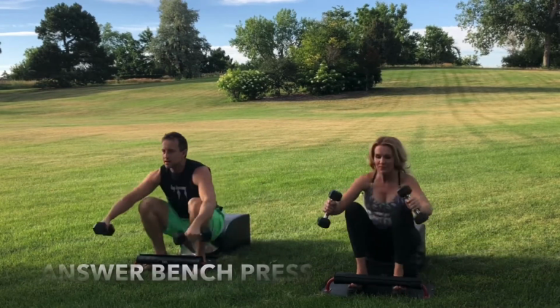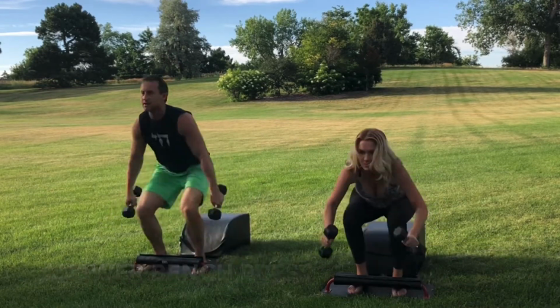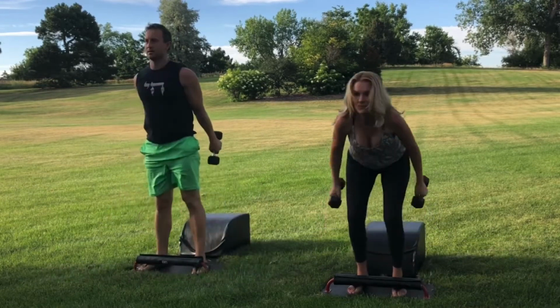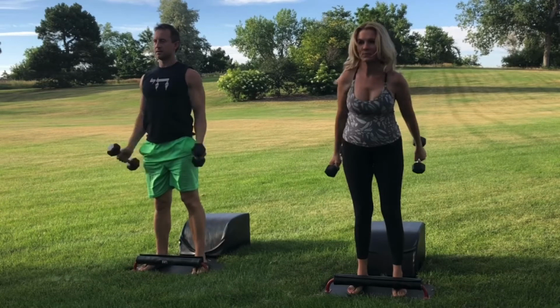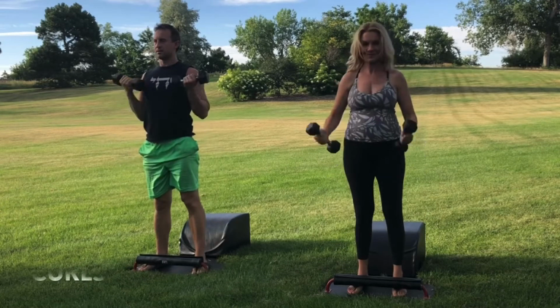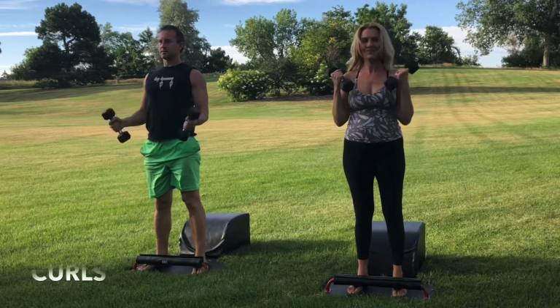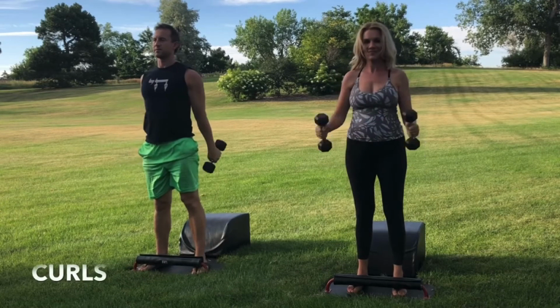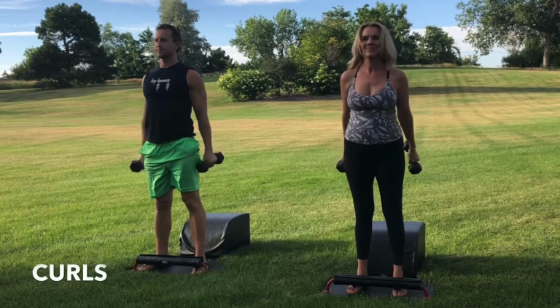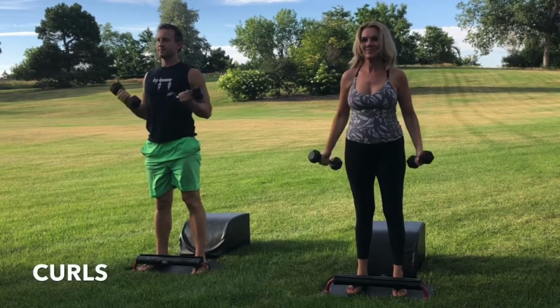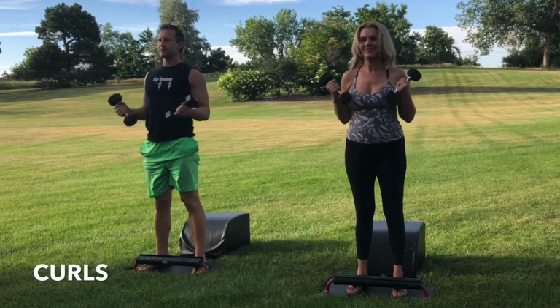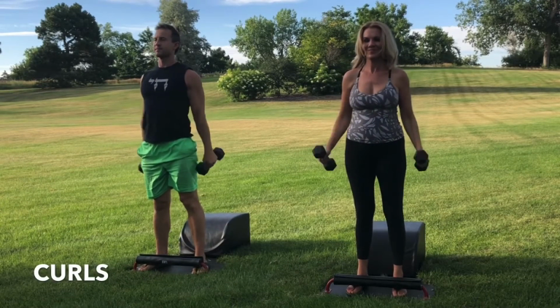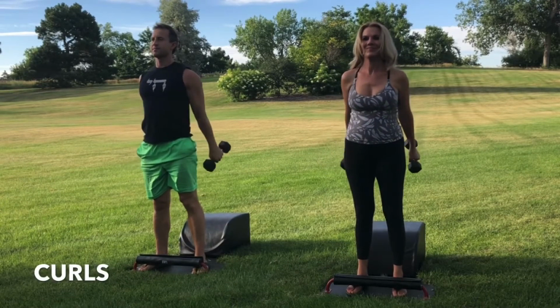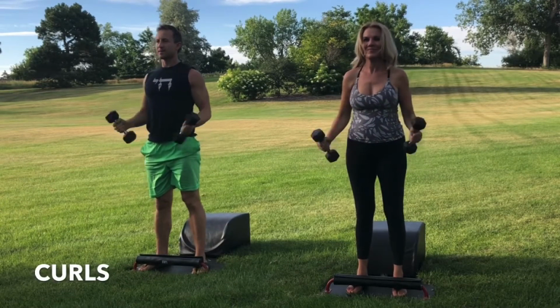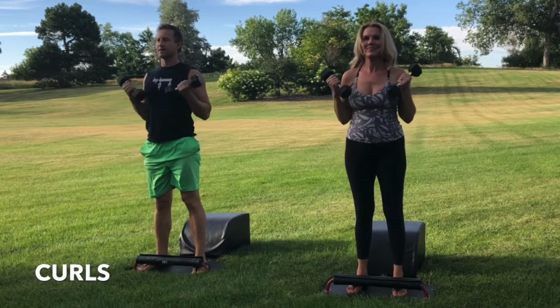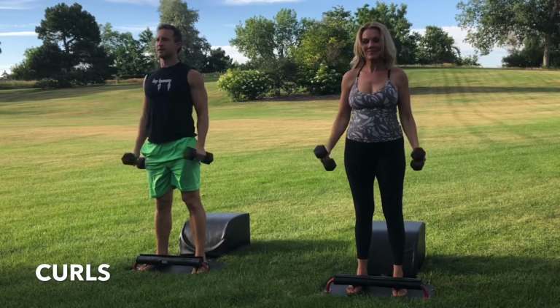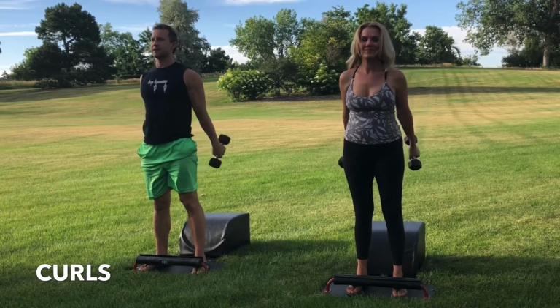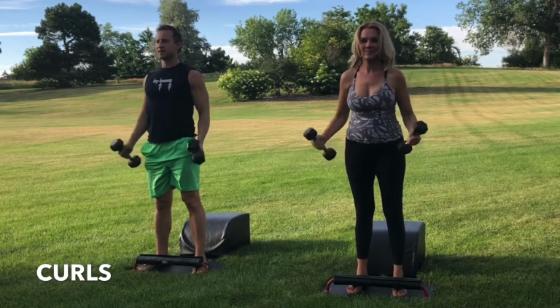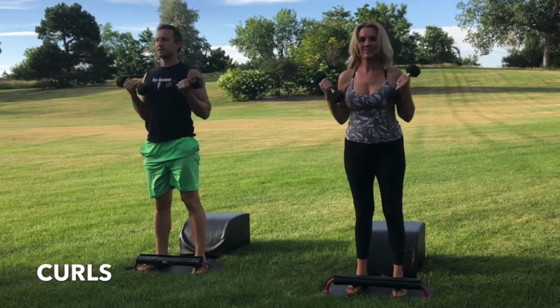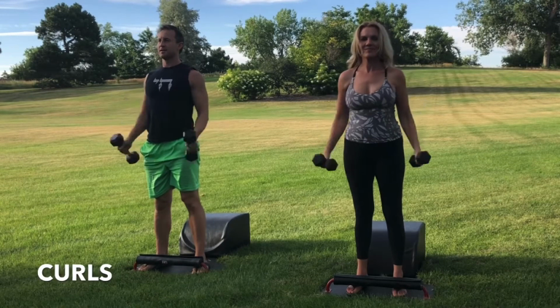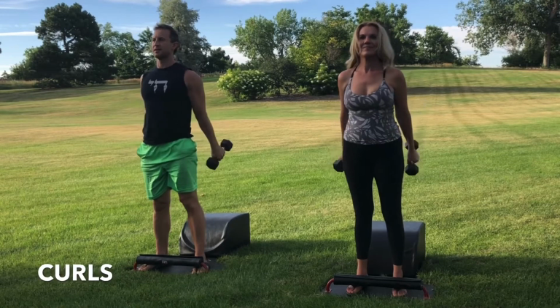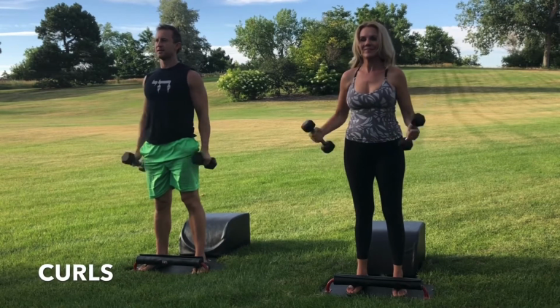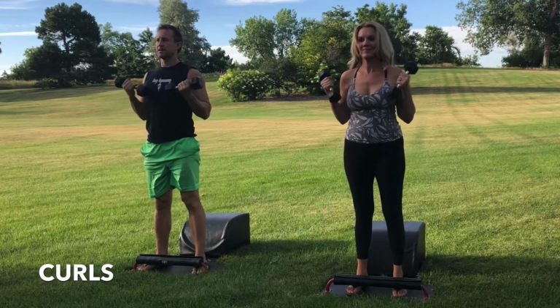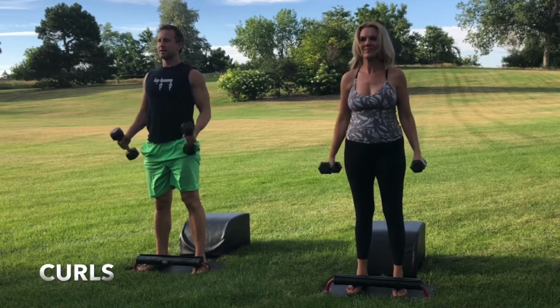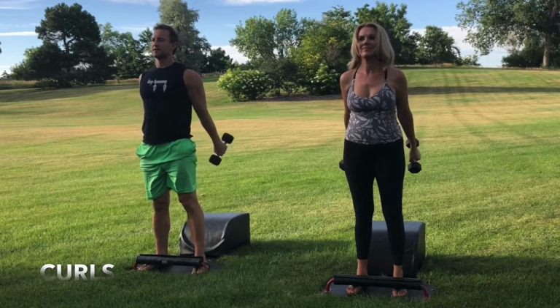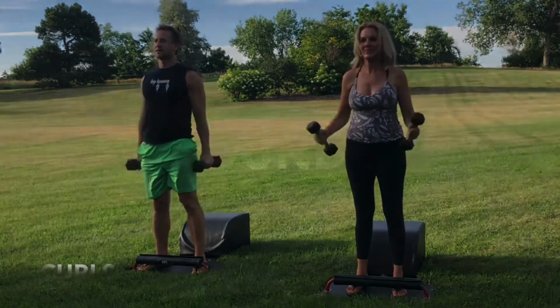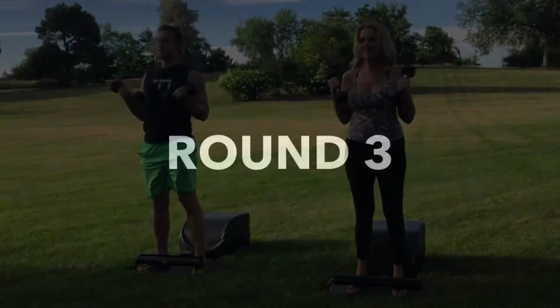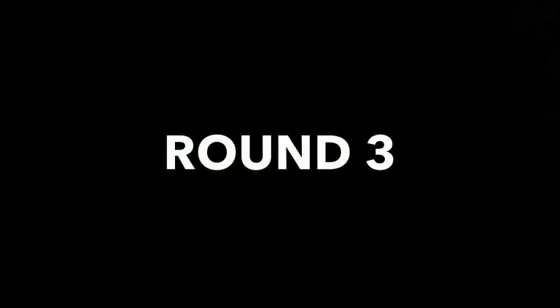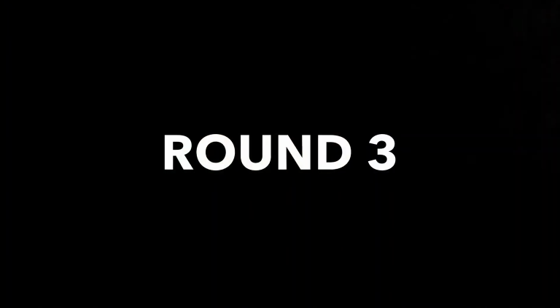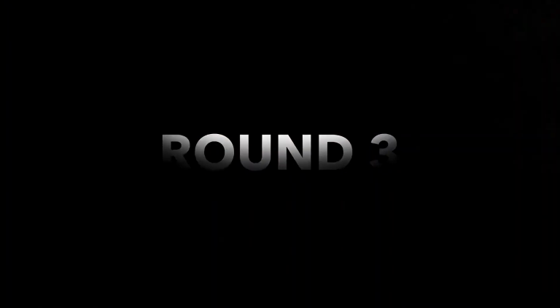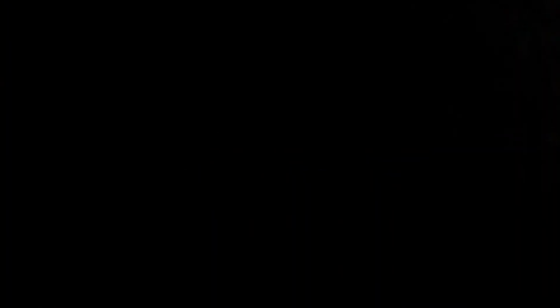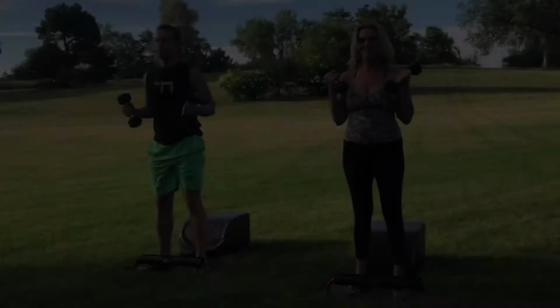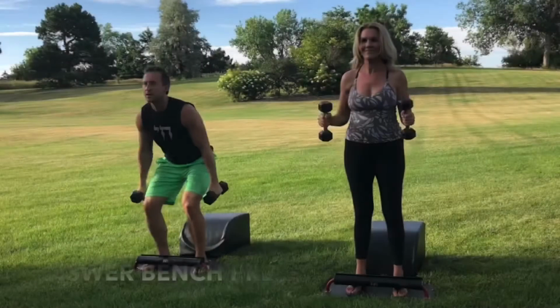Remarkable job. Next time you're standing, stay standing for some bicep curls. Inhale, engage the biceps. Exhale, lower with control. Focus on the breath. Focus on the movement. And then let's very mindfully make our way into Round 3 of our Answer Bench Press.